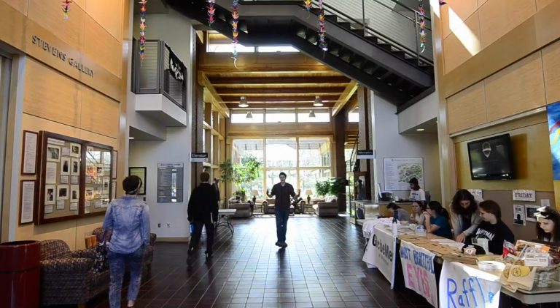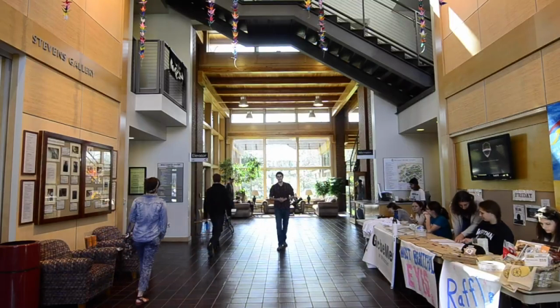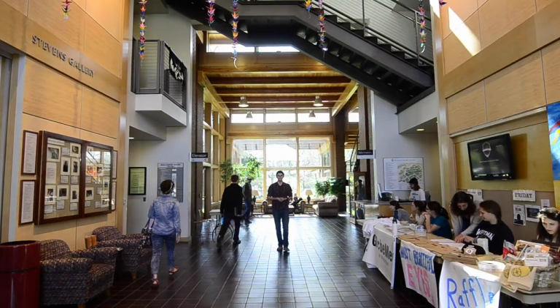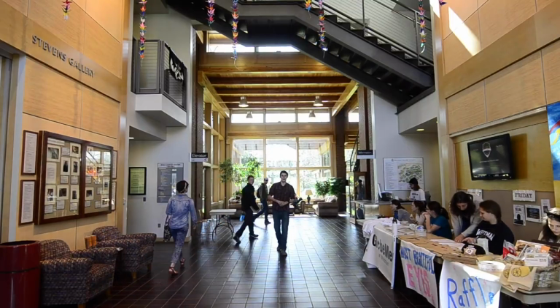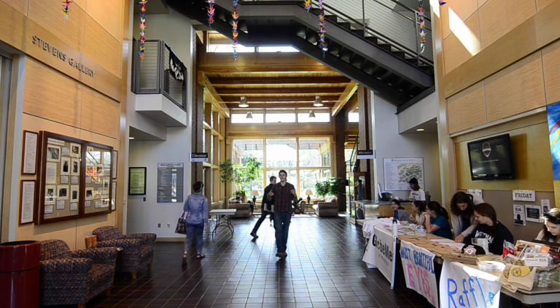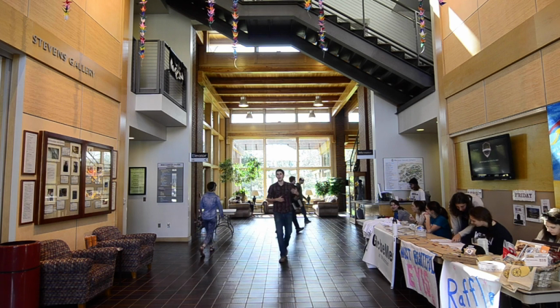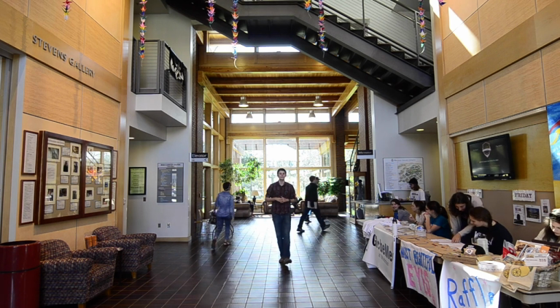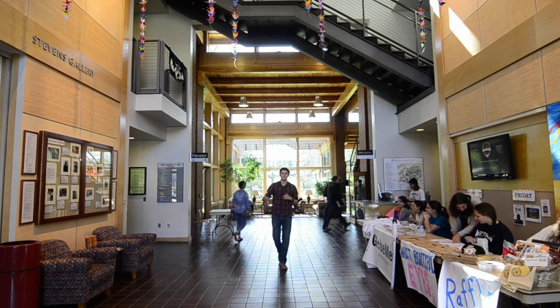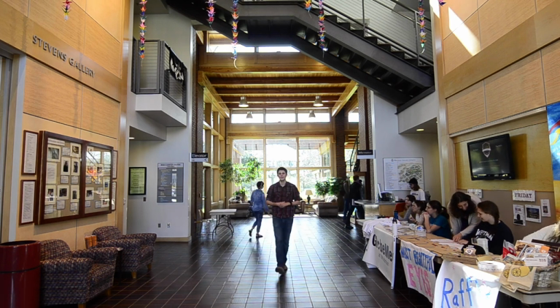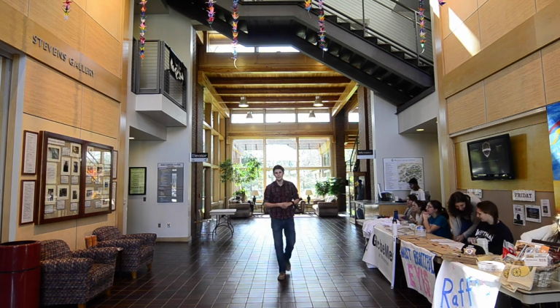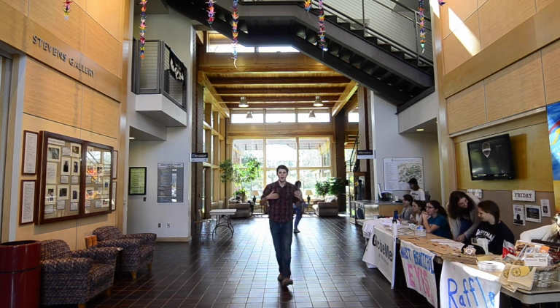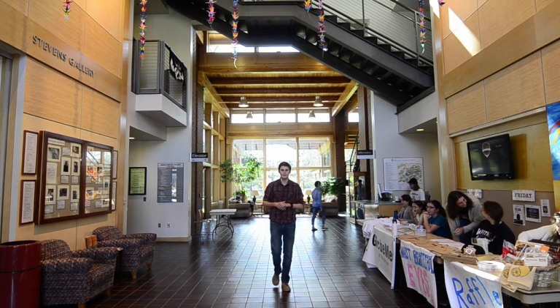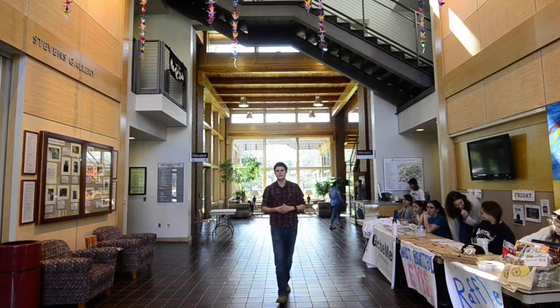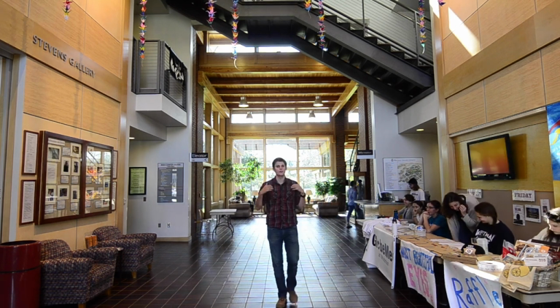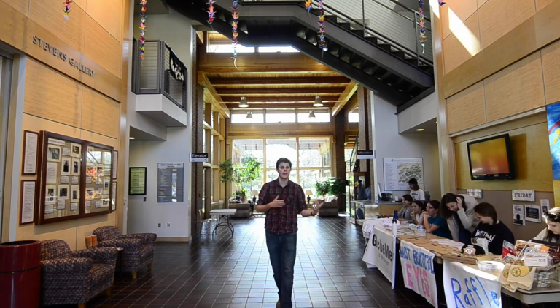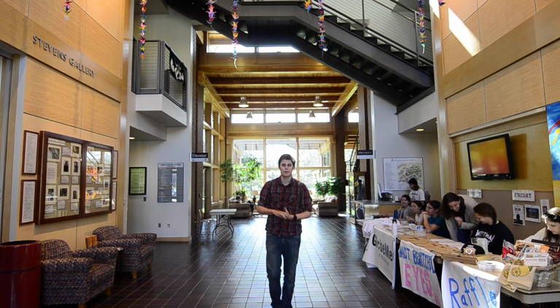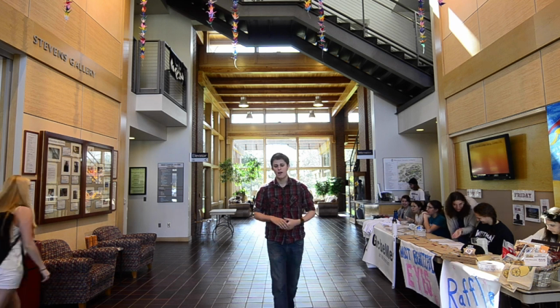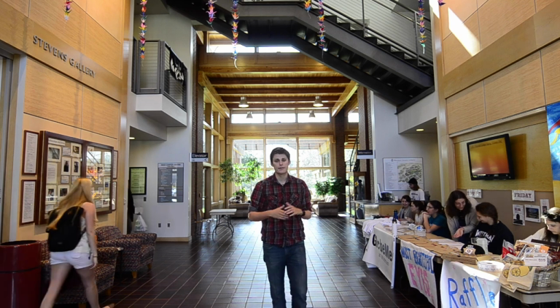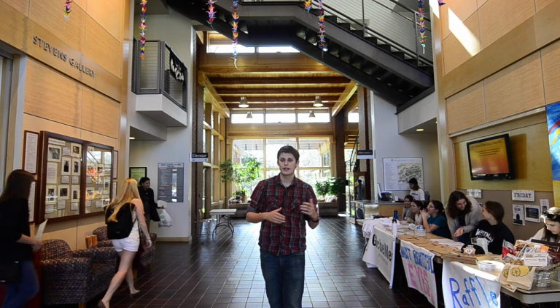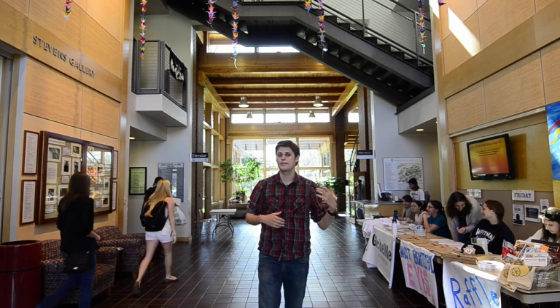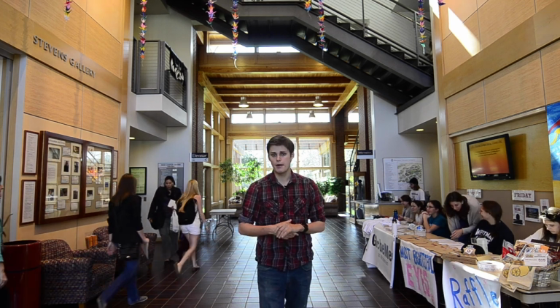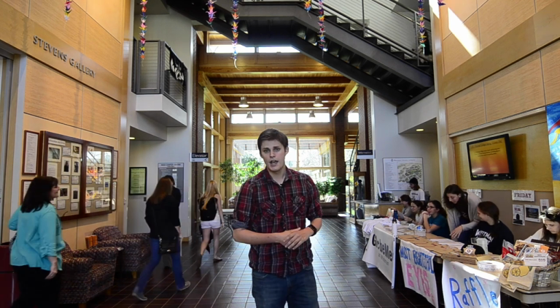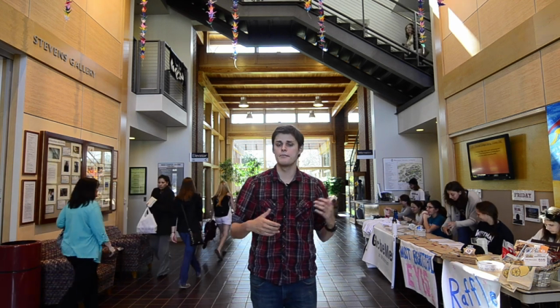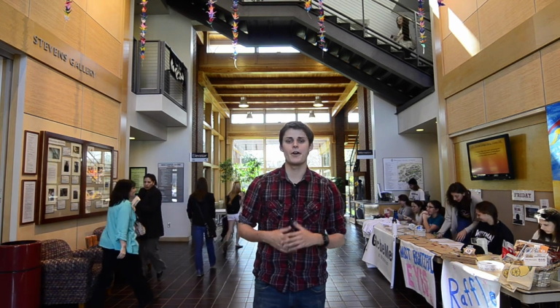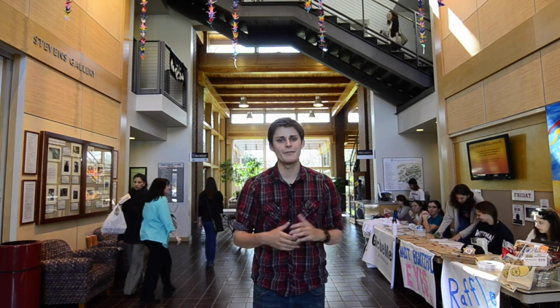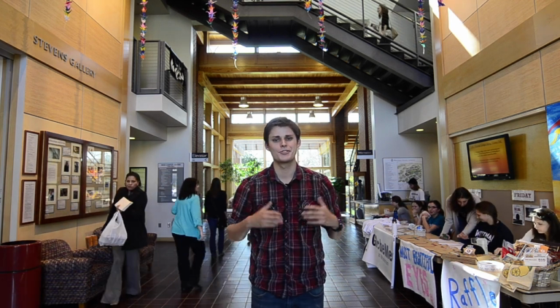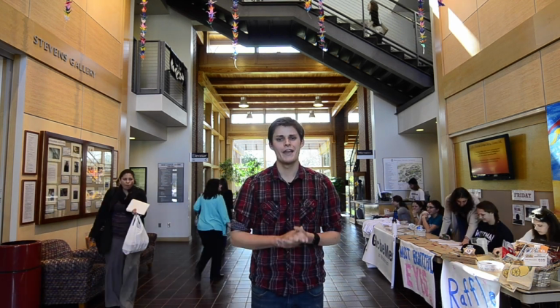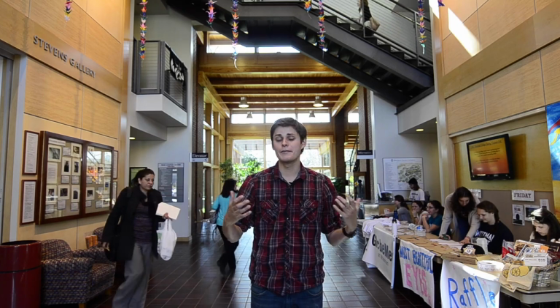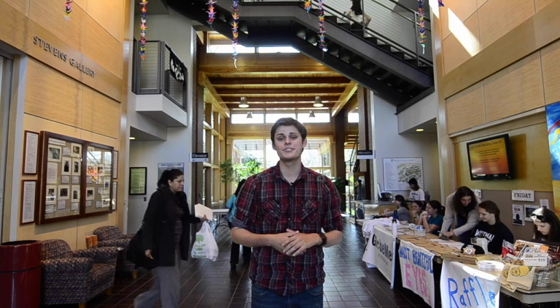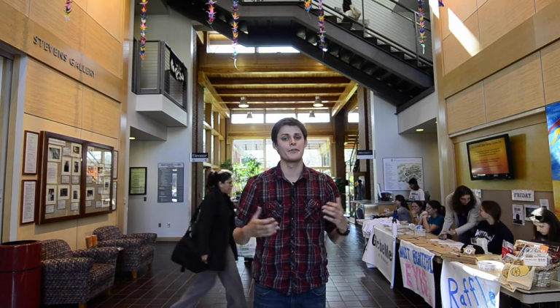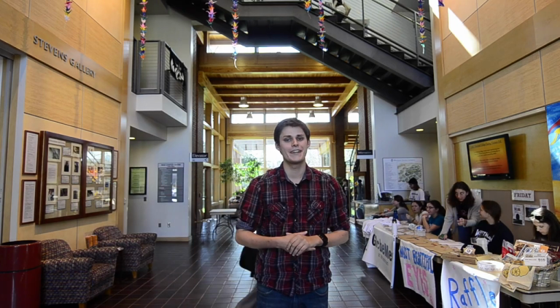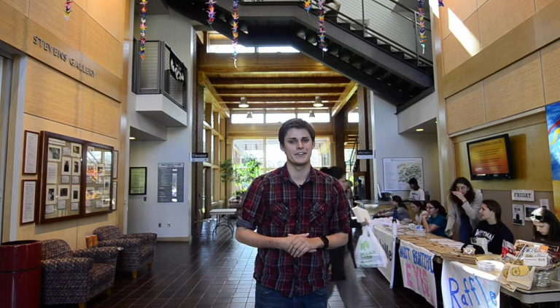Hi, my name is Joe Stewart. I'm a sophomore biology major, chemistry minor here at Whitman. On campus I'm involved with both club and IM sports along with a few productions with our theater department. I'm also a member of our coed acapella group Schwa, and I'm going to be the person showing you around Reed Campus Center today.